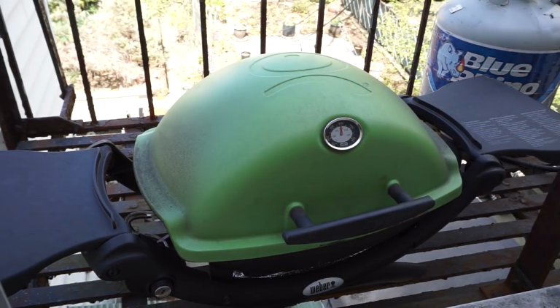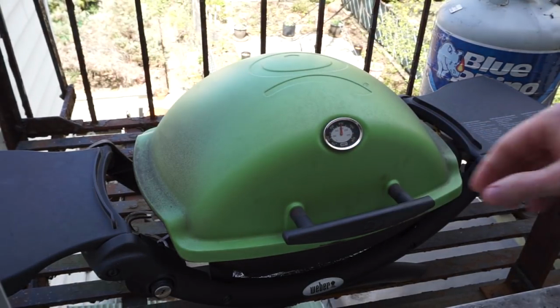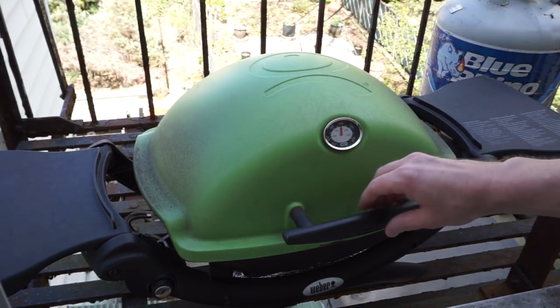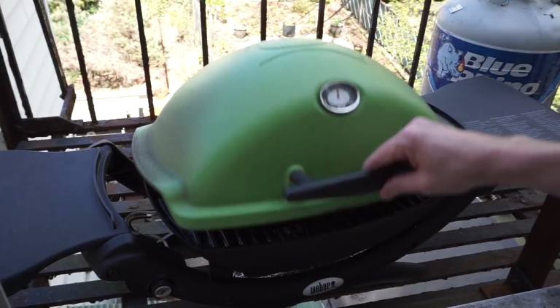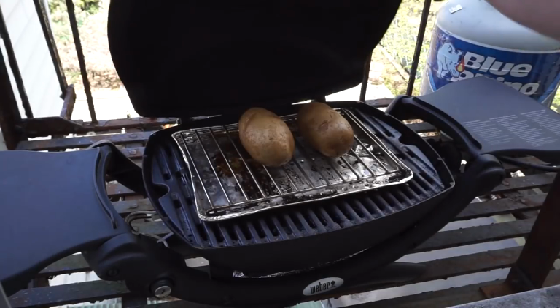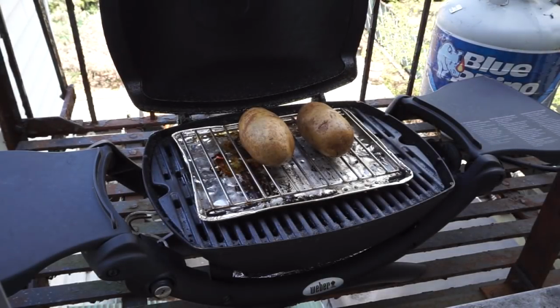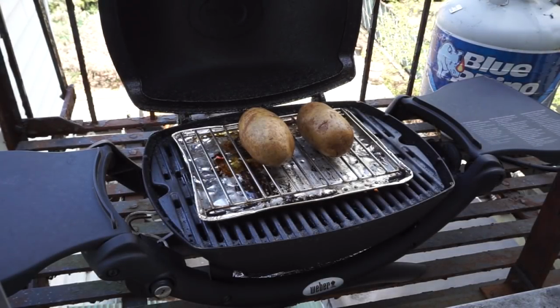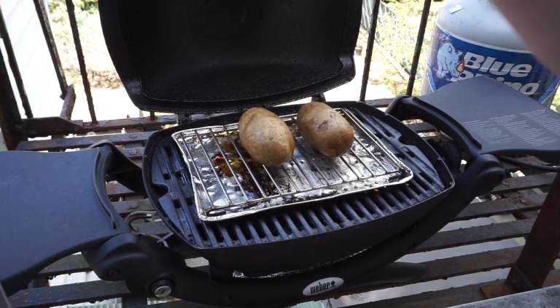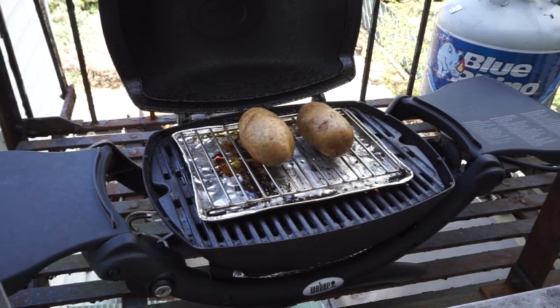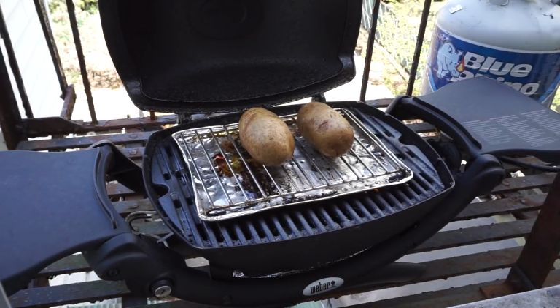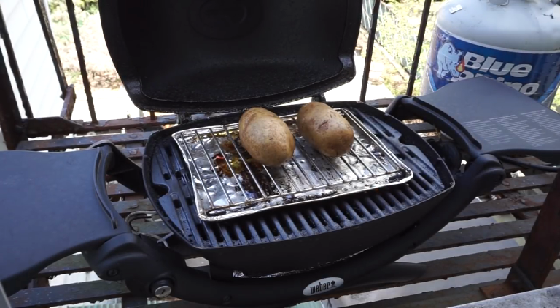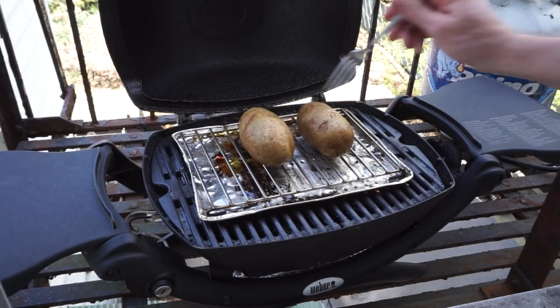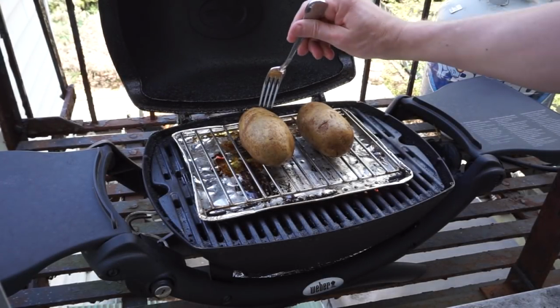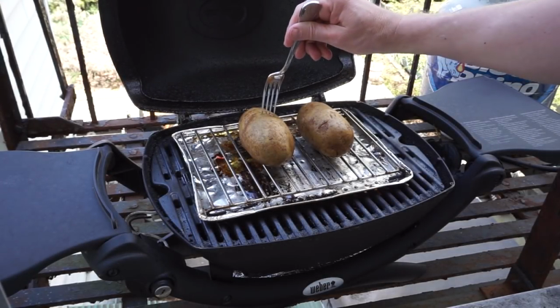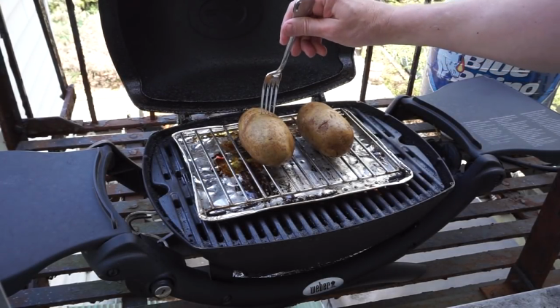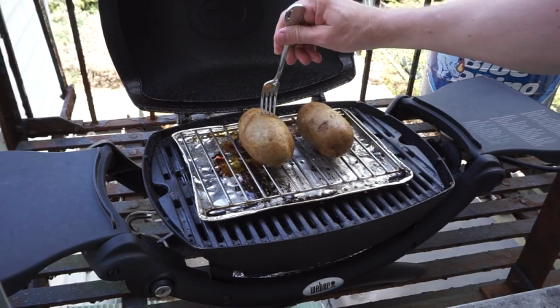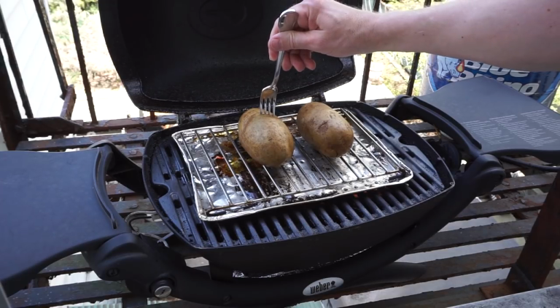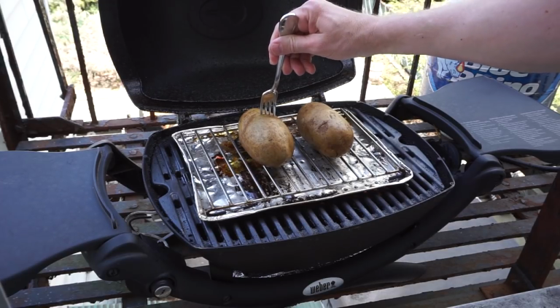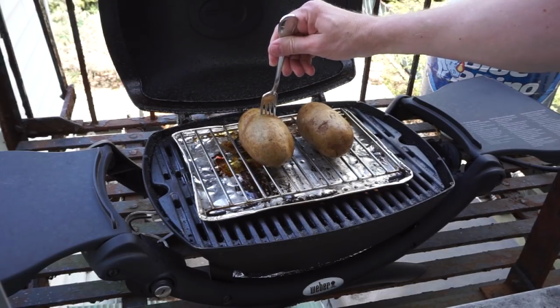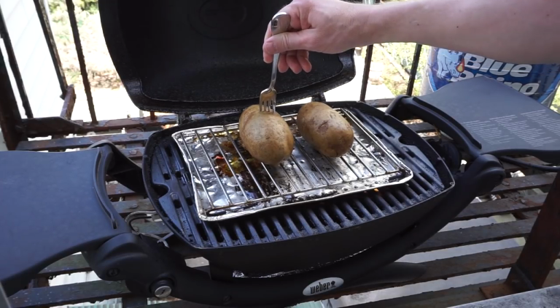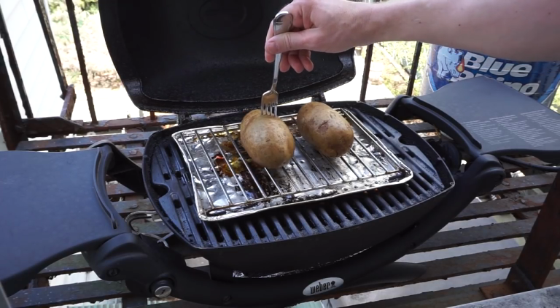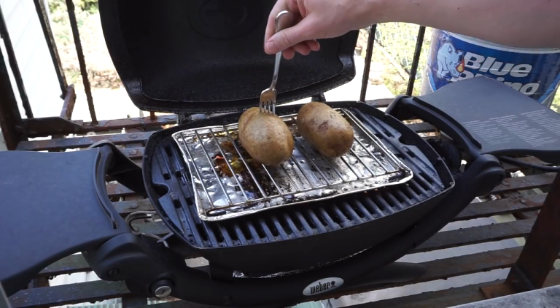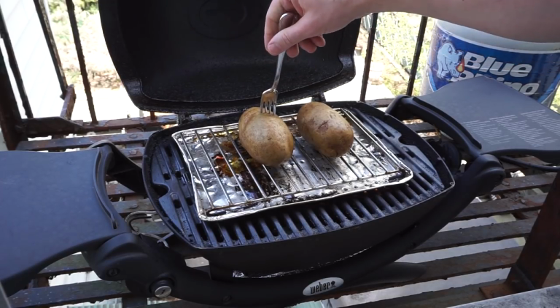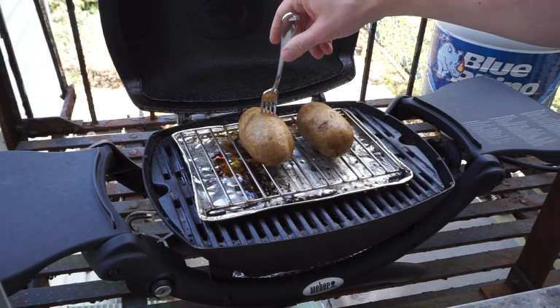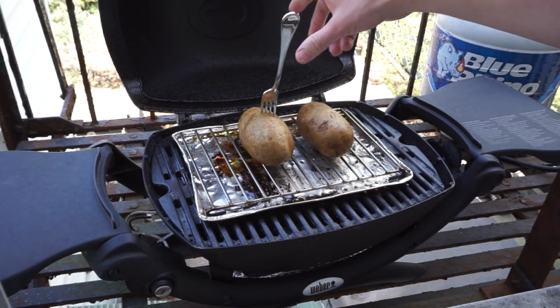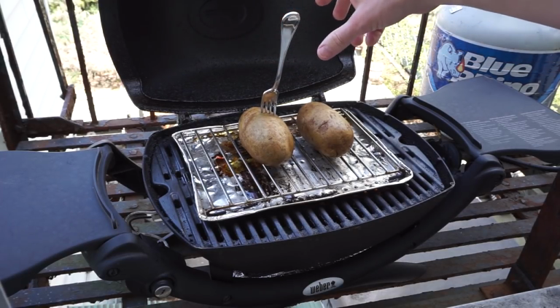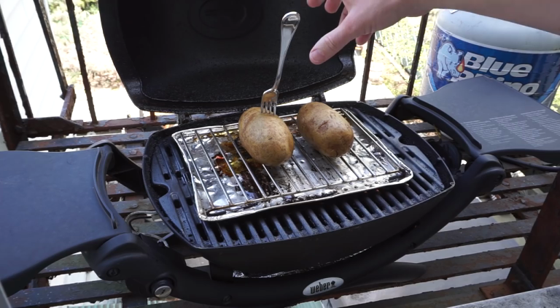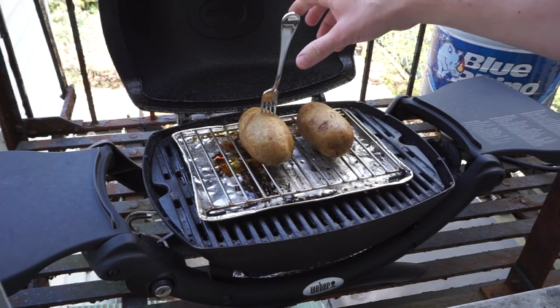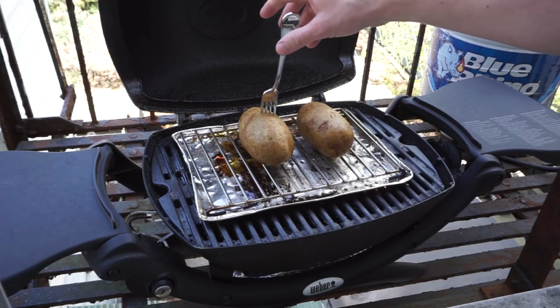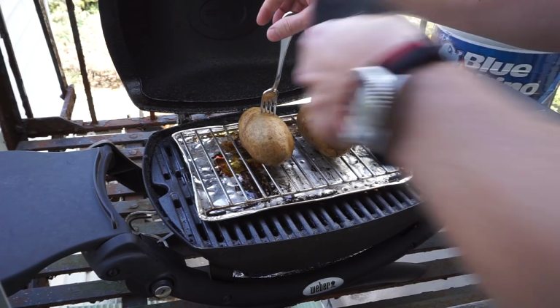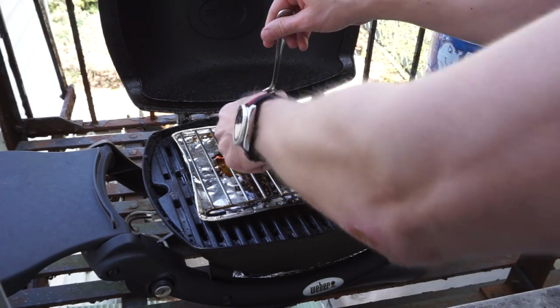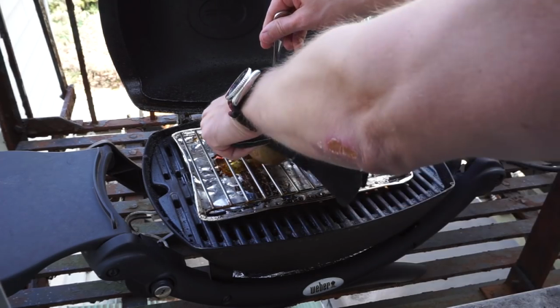Here we are now at about 45 minutes into our cook. I'm gonna see if these are done yet - I'll stick the fork in. They are definitely hard still, so I'm gonna have to give them another 10 to 15 minutes for sure.